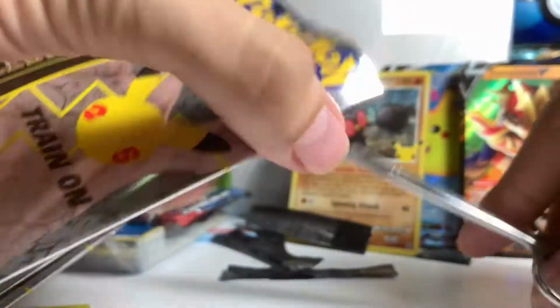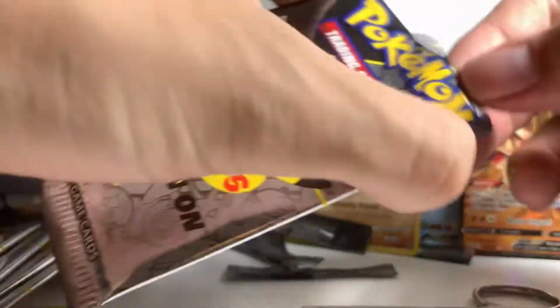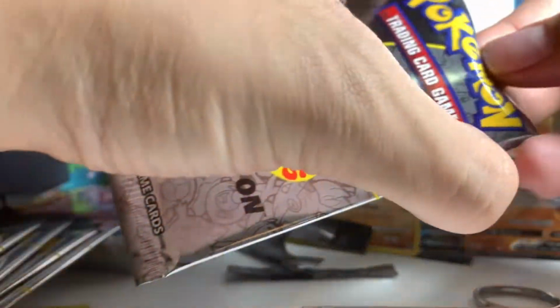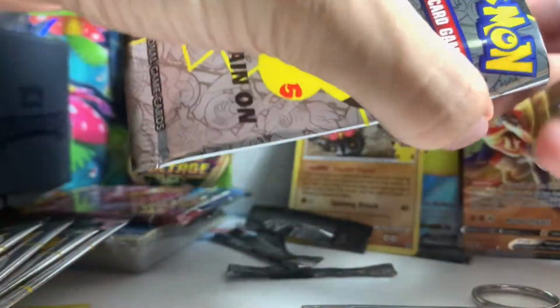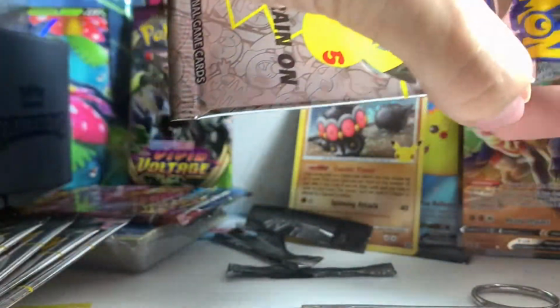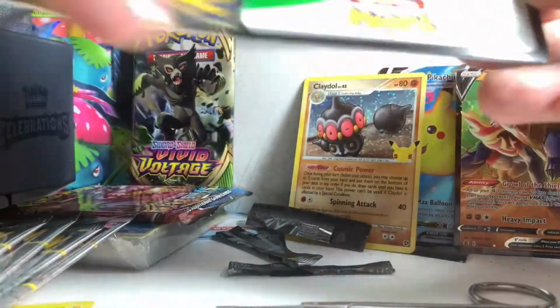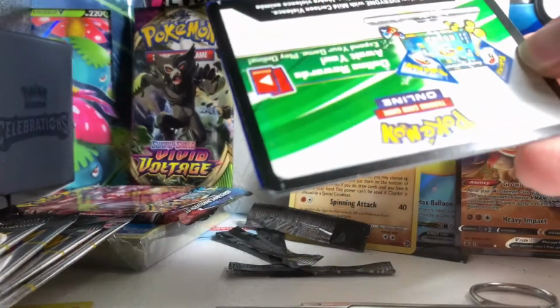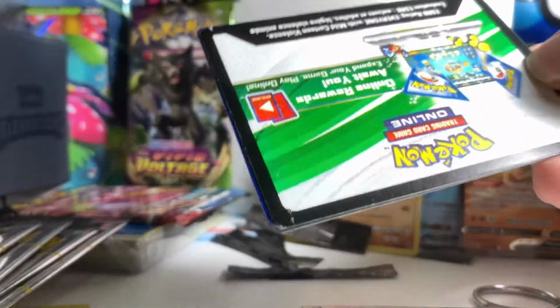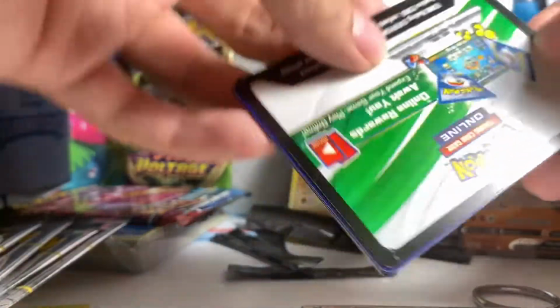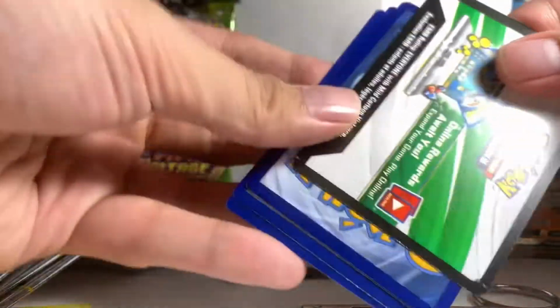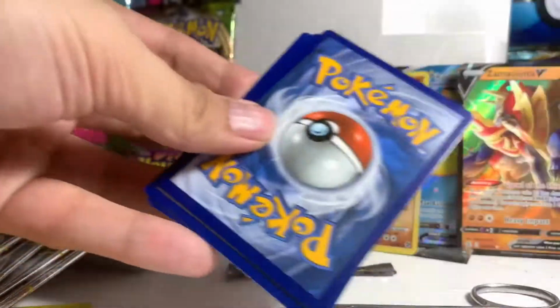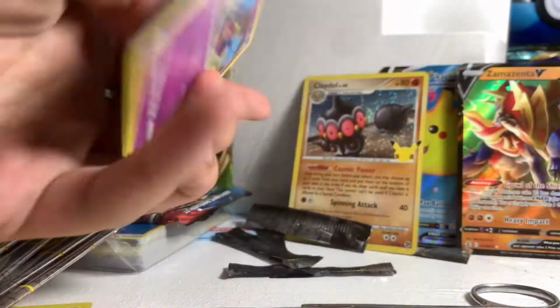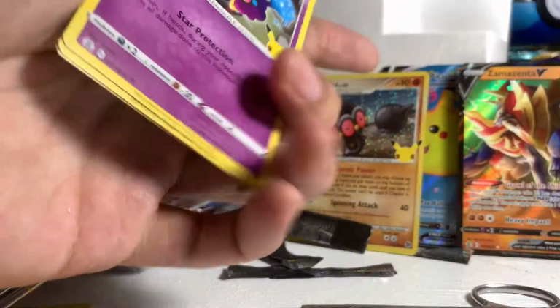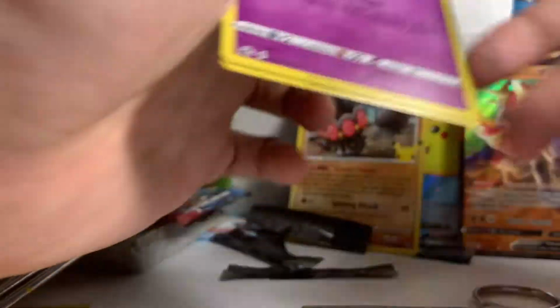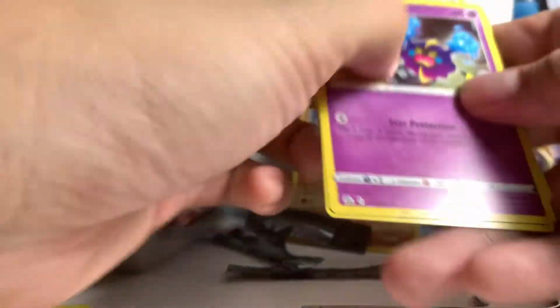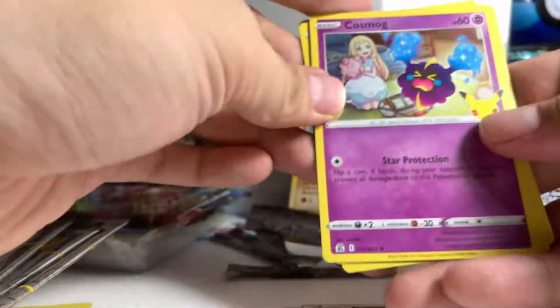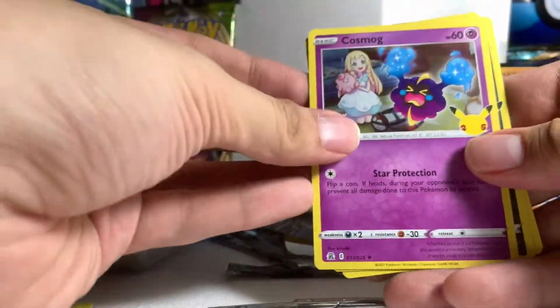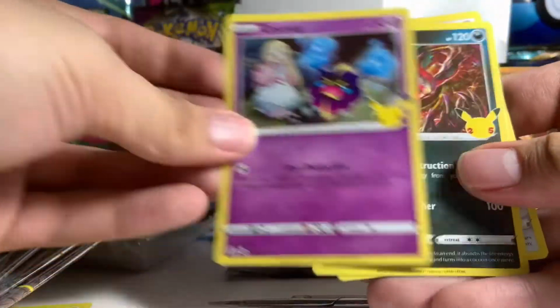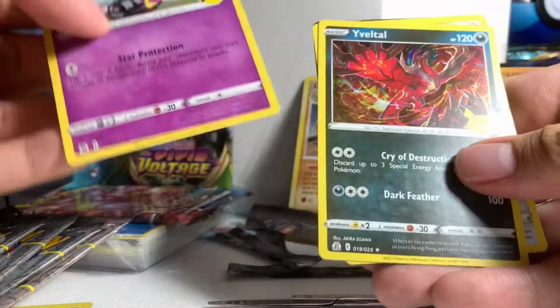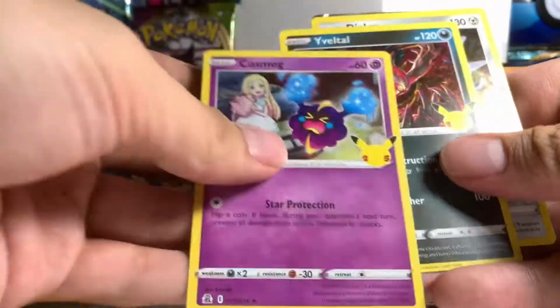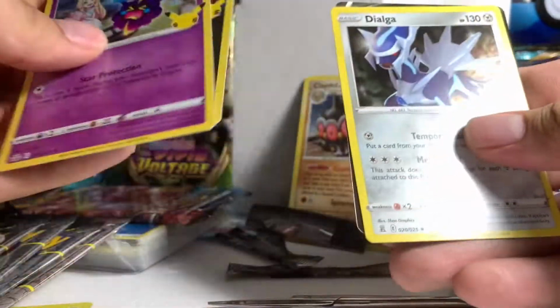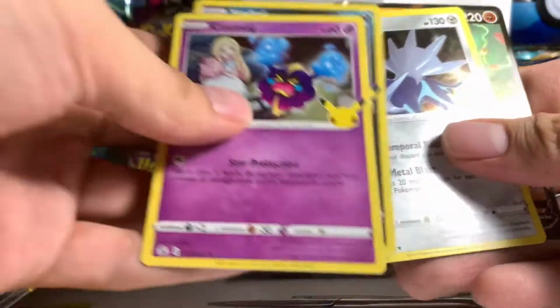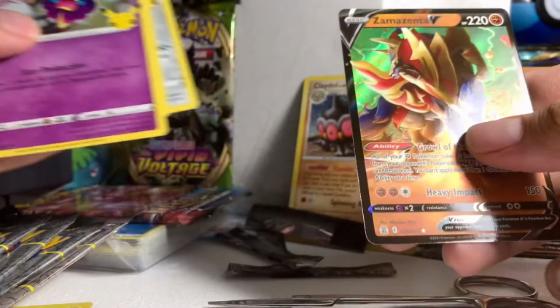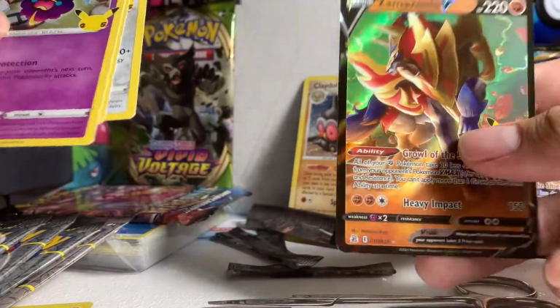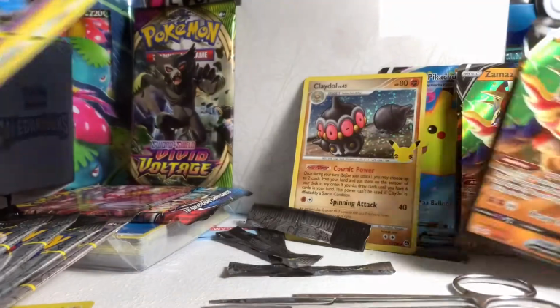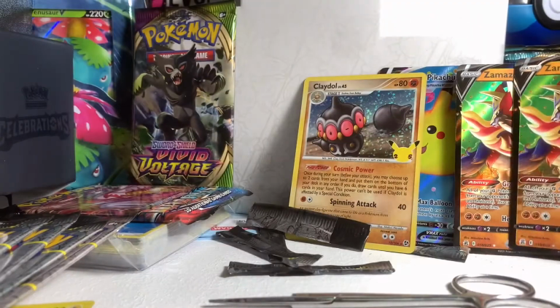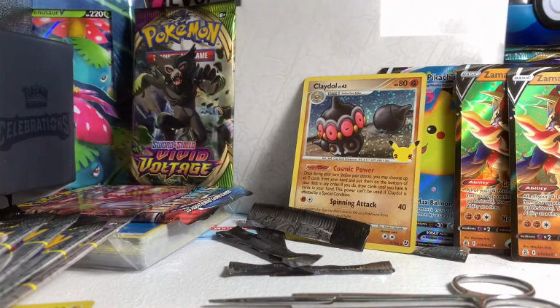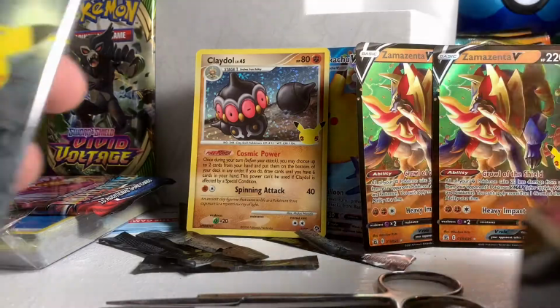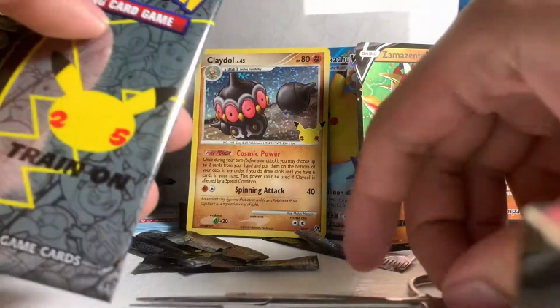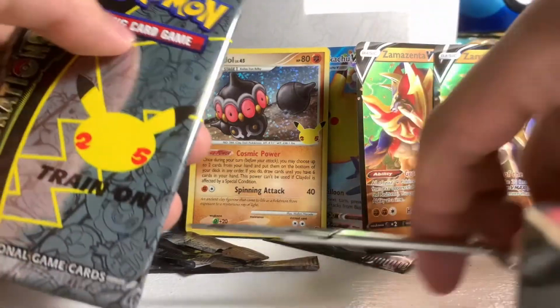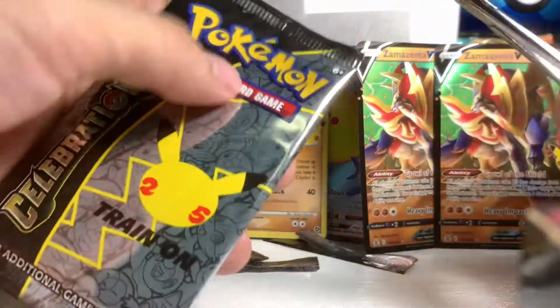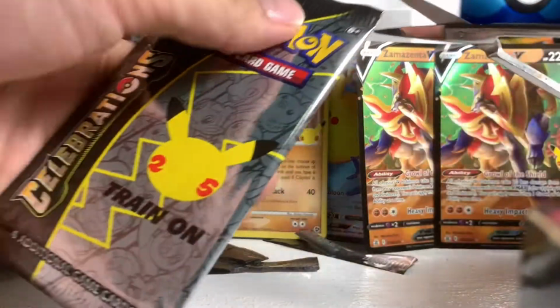On to the sixth one, we've got four Celebrations left. We got Cosmog, Jirachi, and another Zamazenta V. Okay, on to the seventh pack.